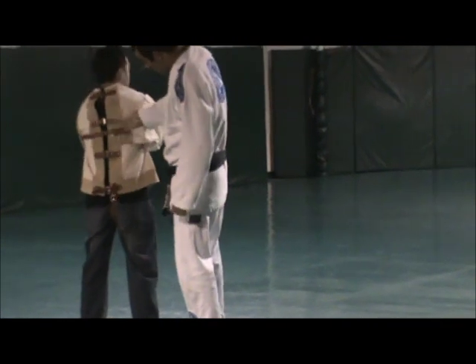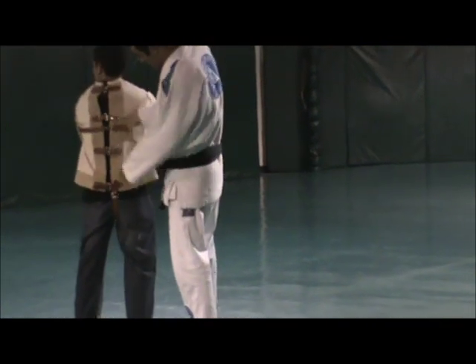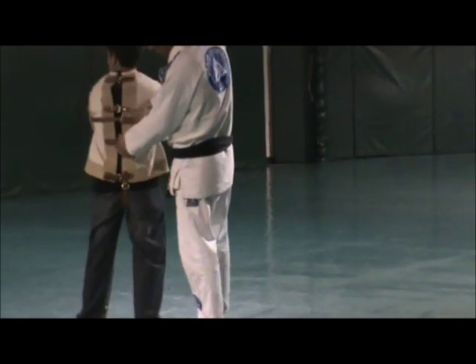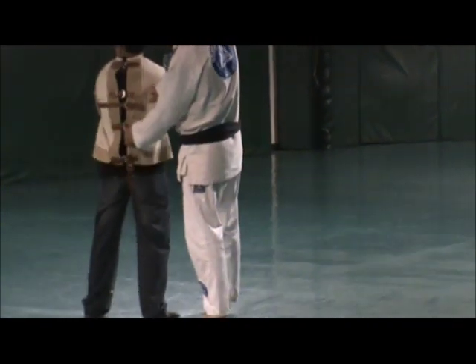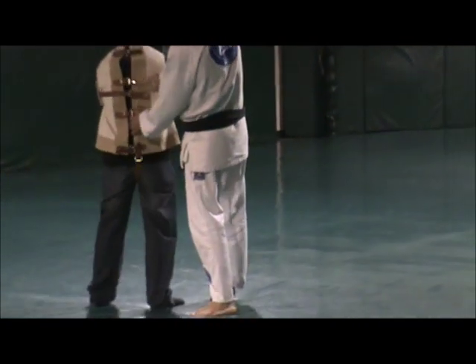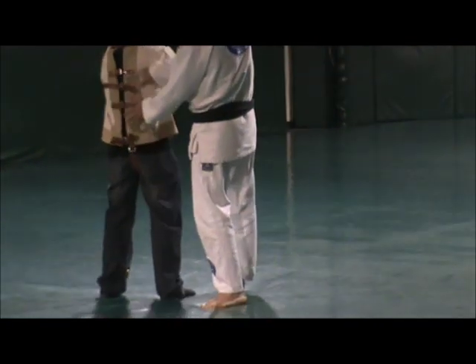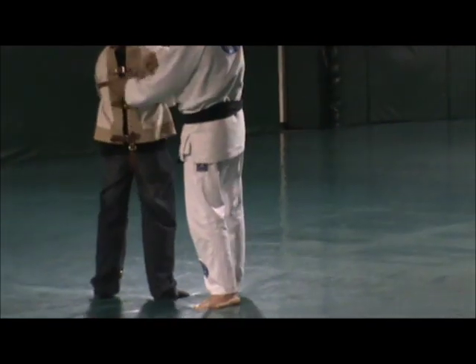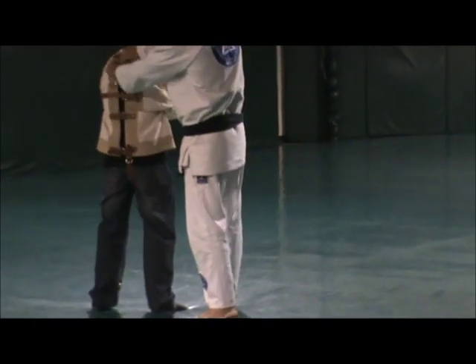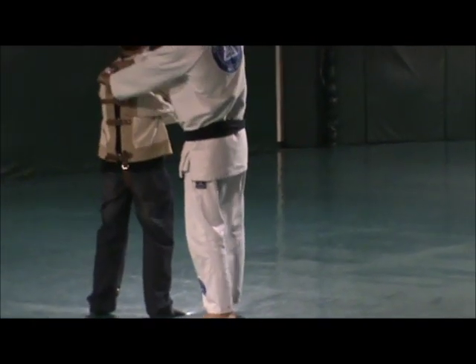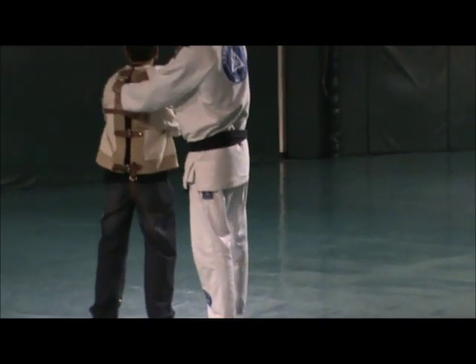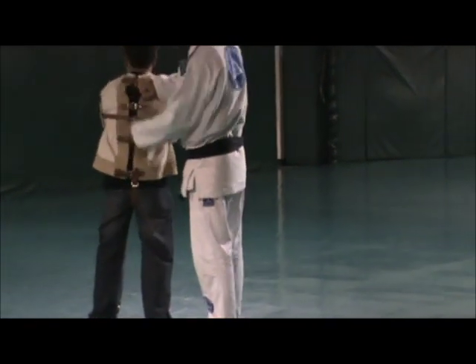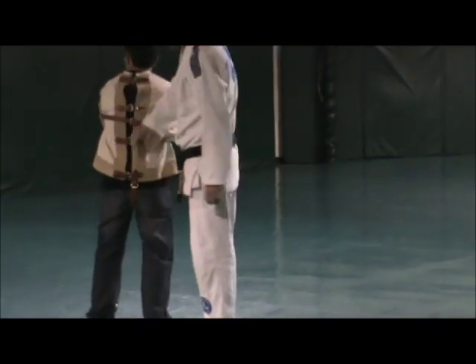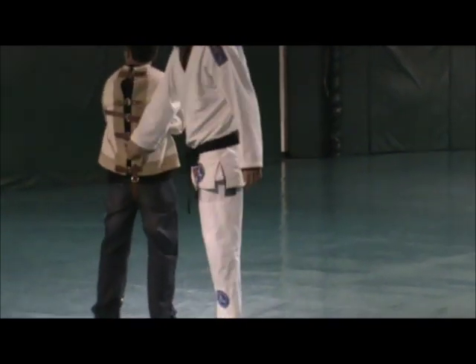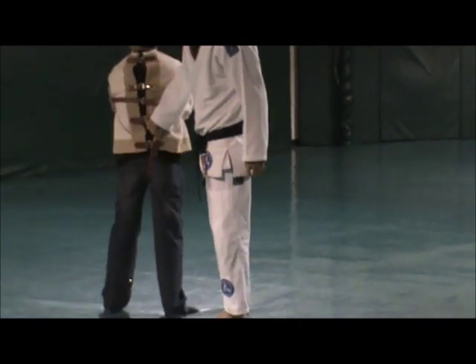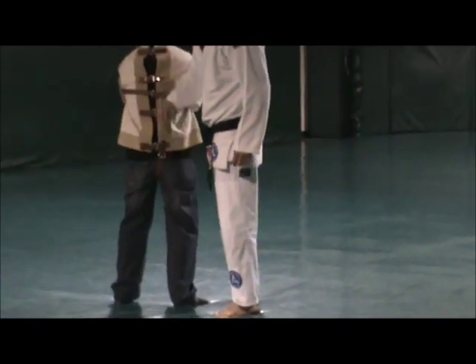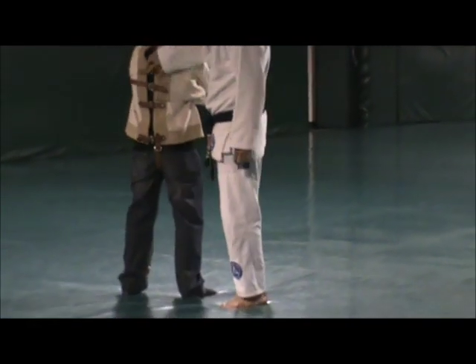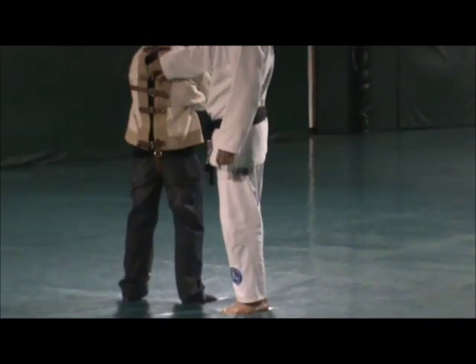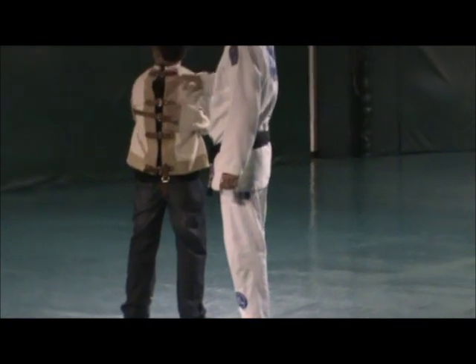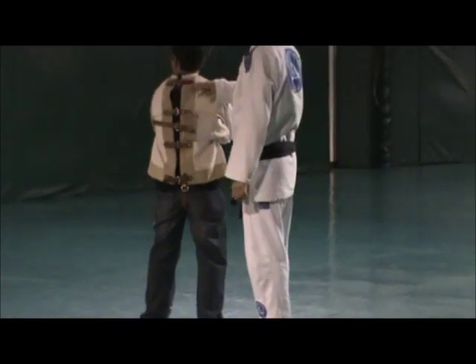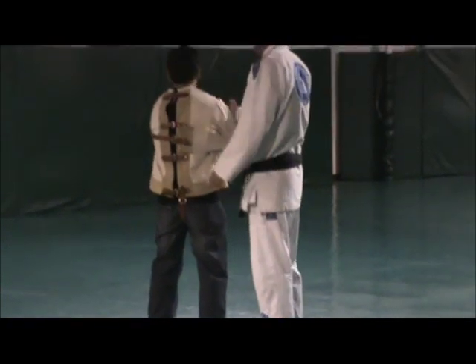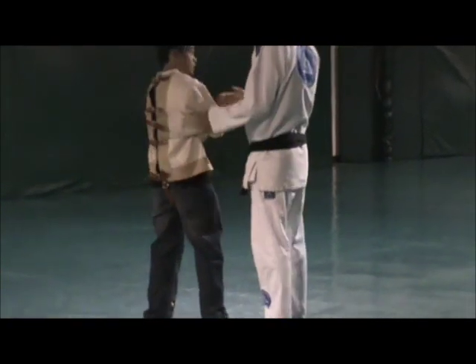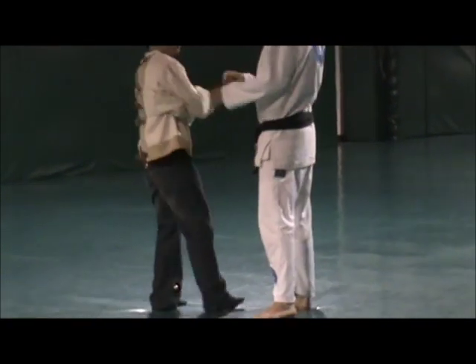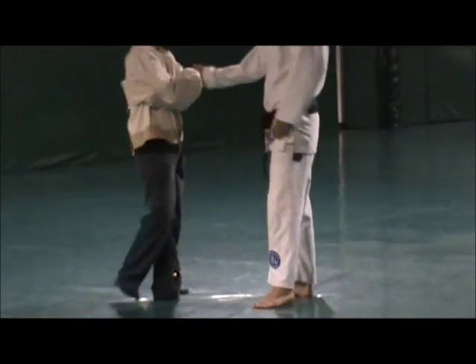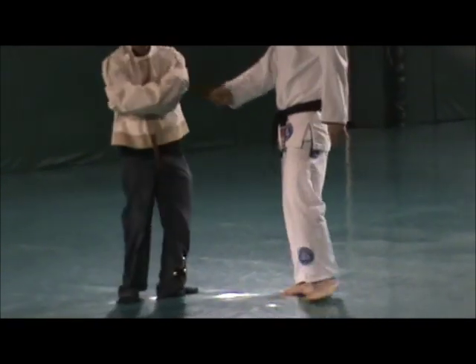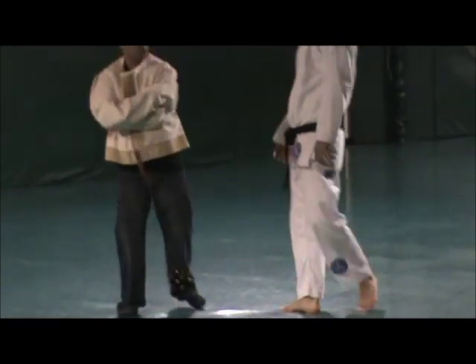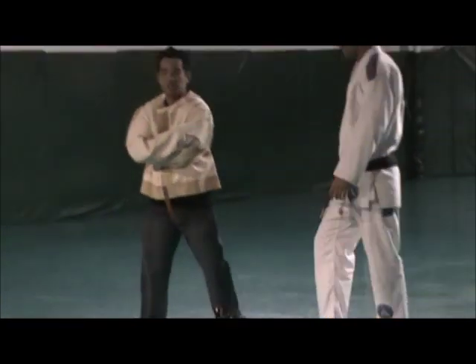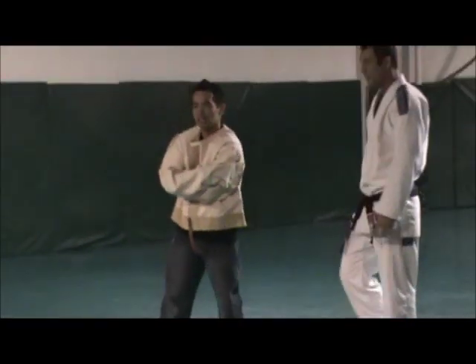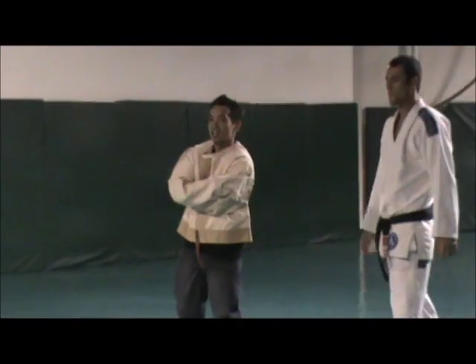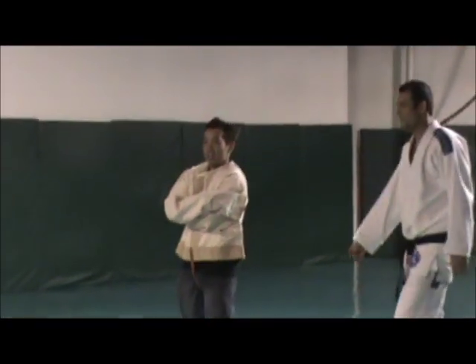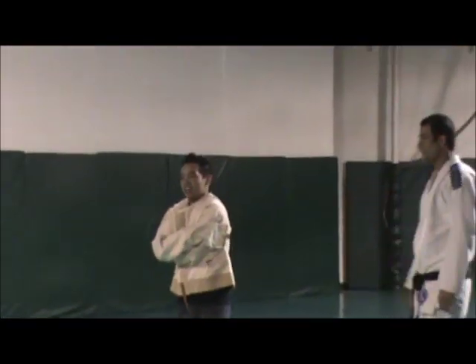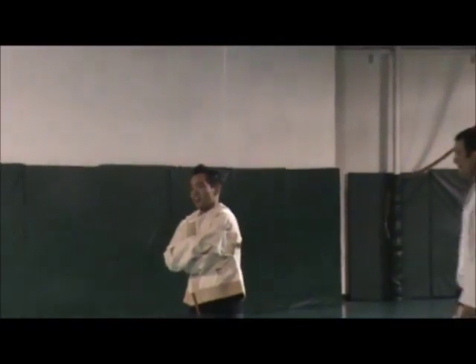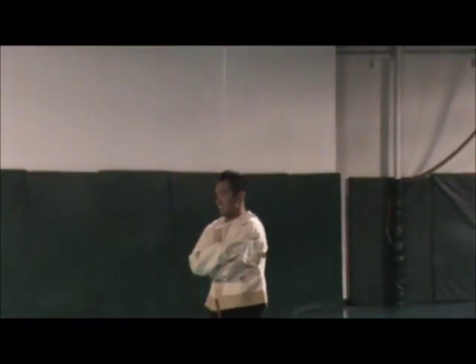One, two, three. It's tight. It's tight. Good? No. Thank you. All right.